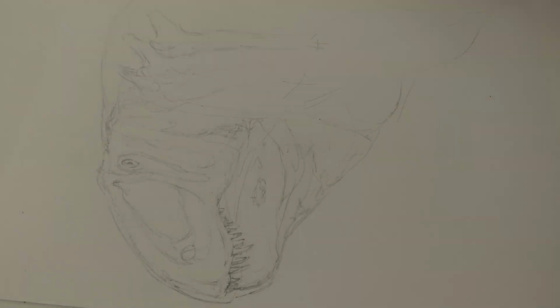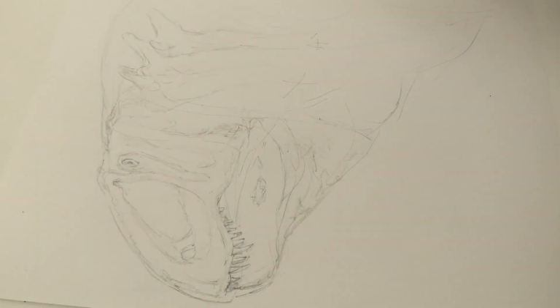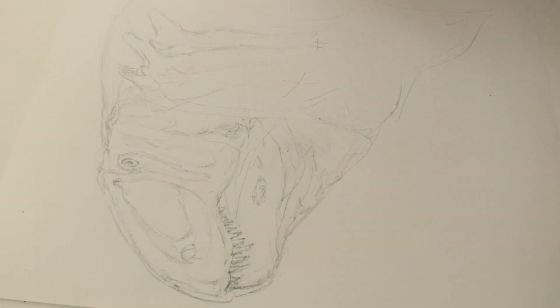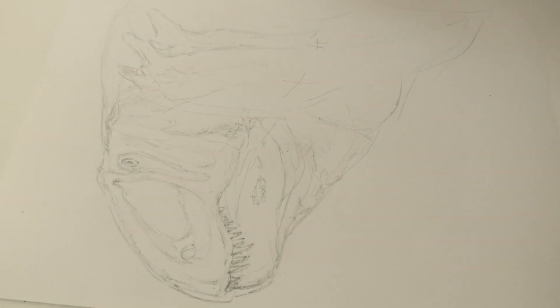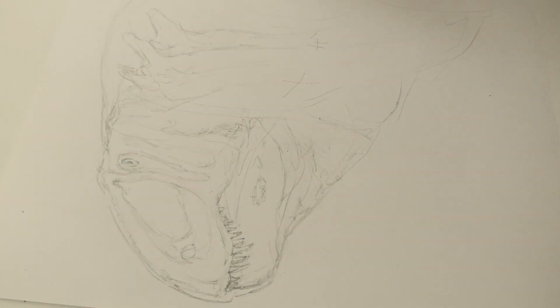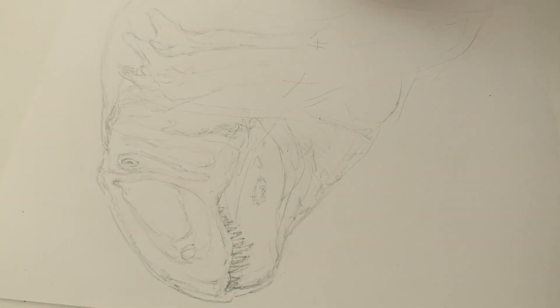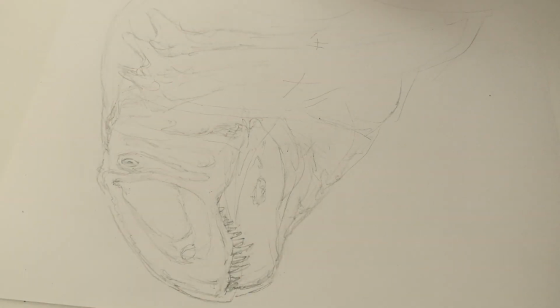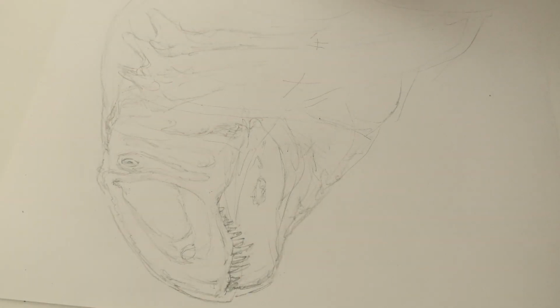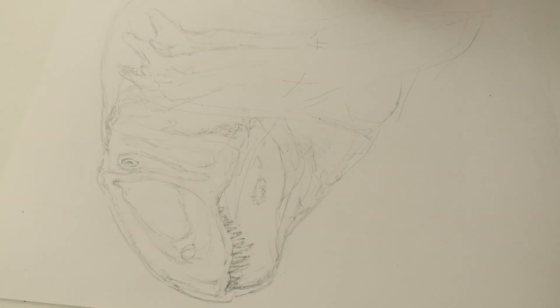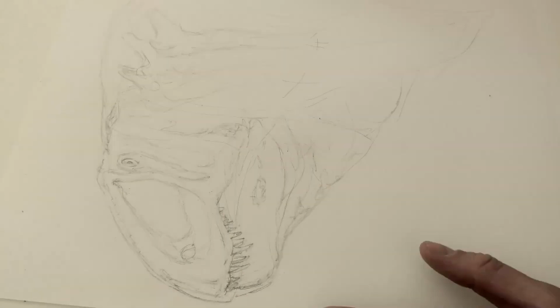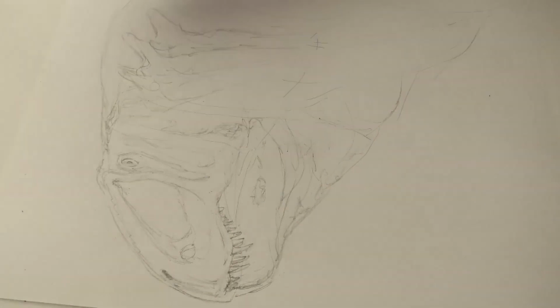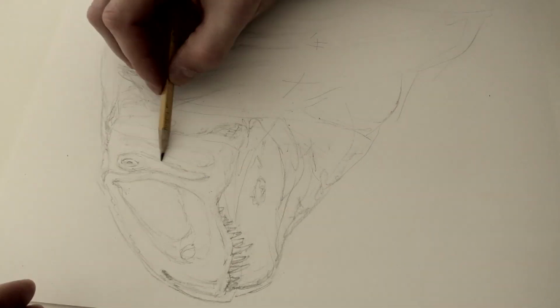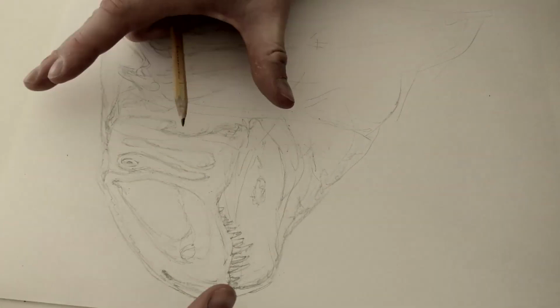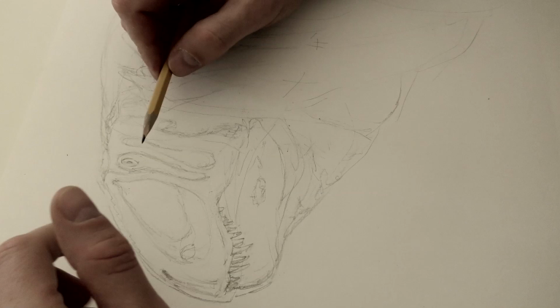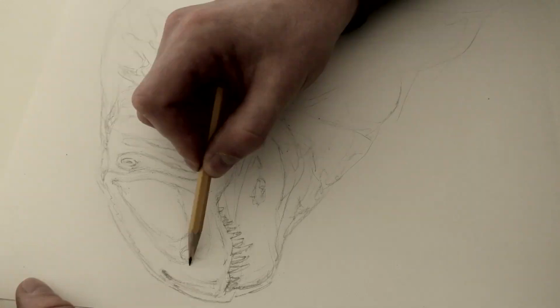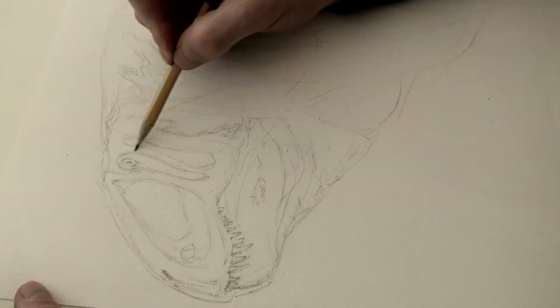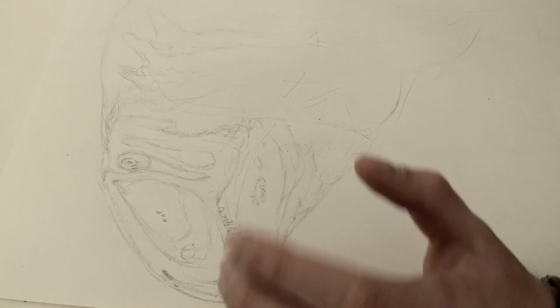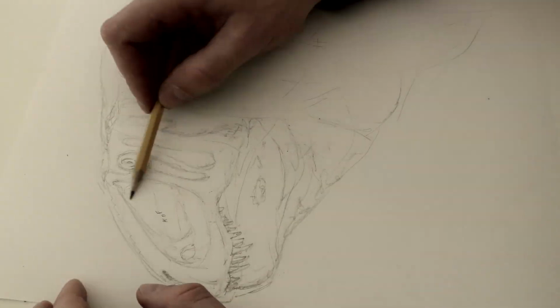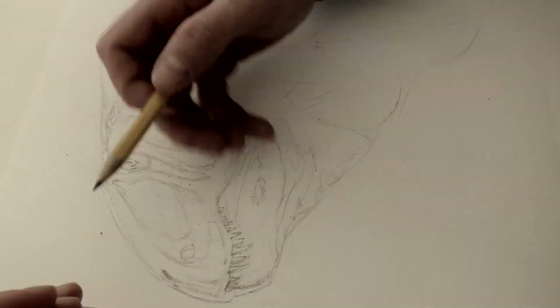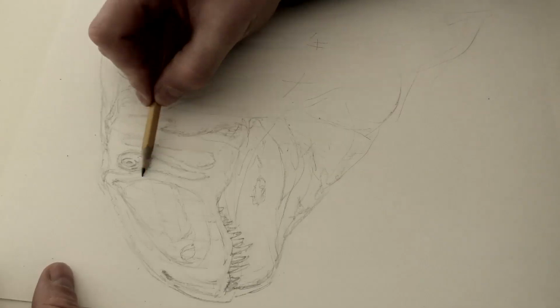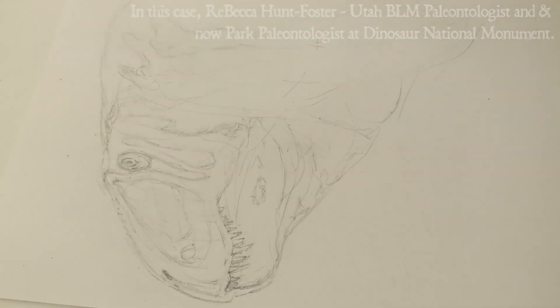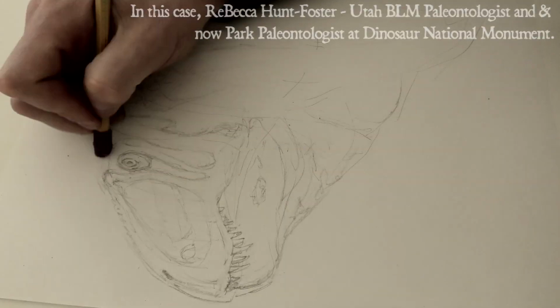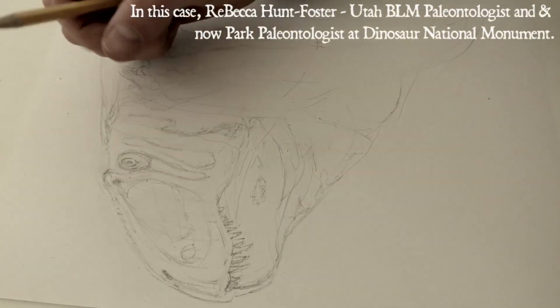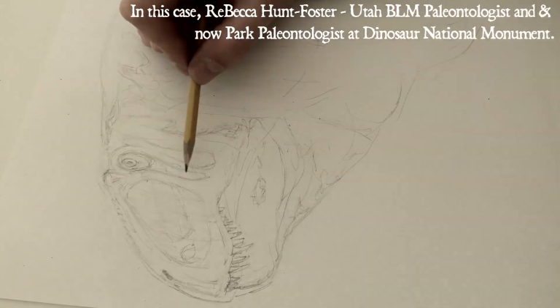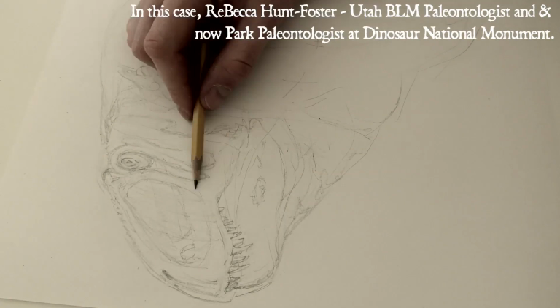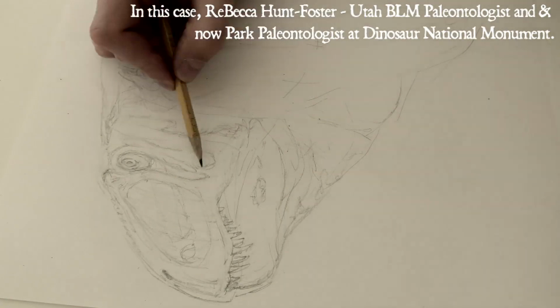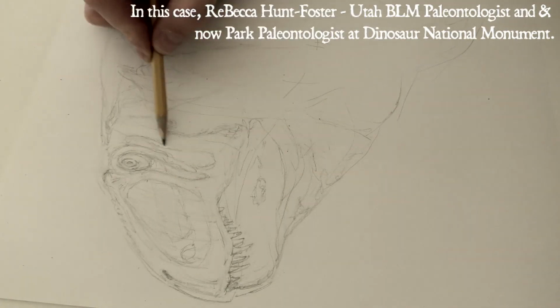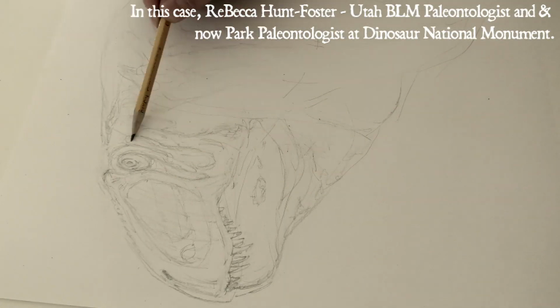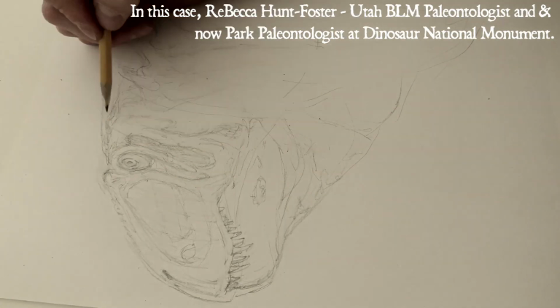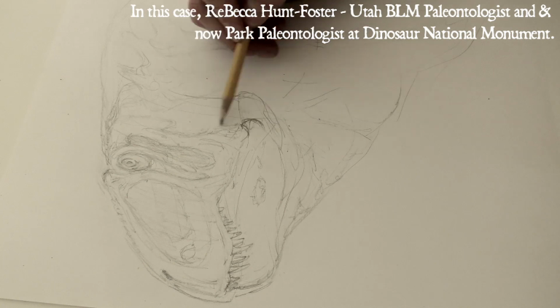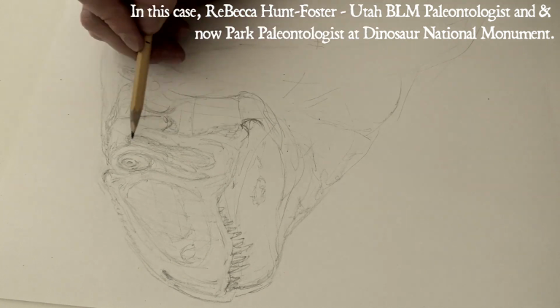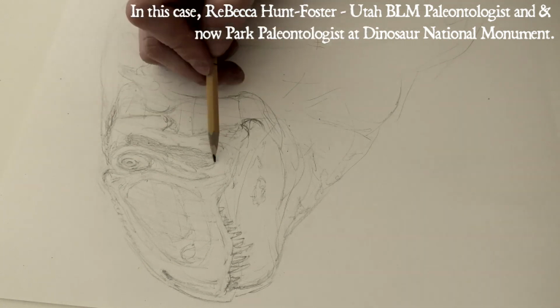What's up y'all, my name is Brian Ng and I am a professional paleoartist. That means I work with paleontologists to create scientifically informed reconstructions of ancient life forms.